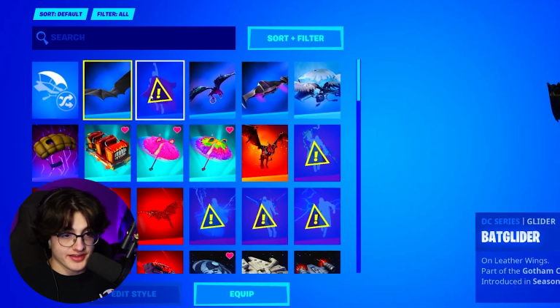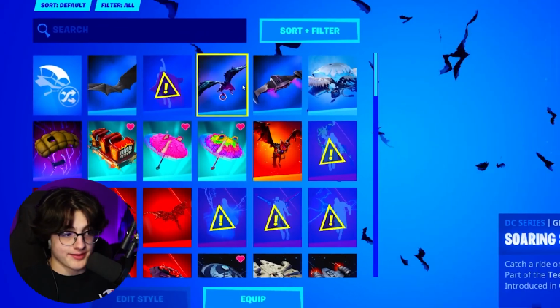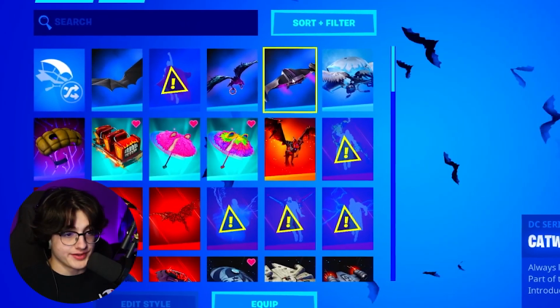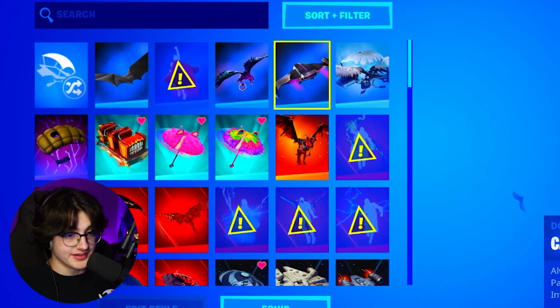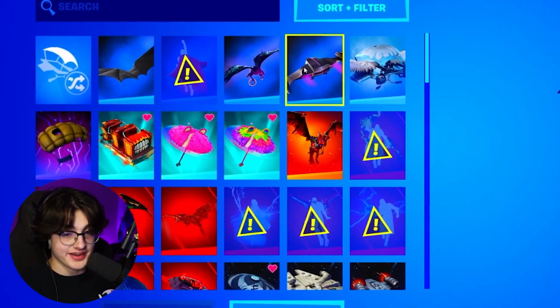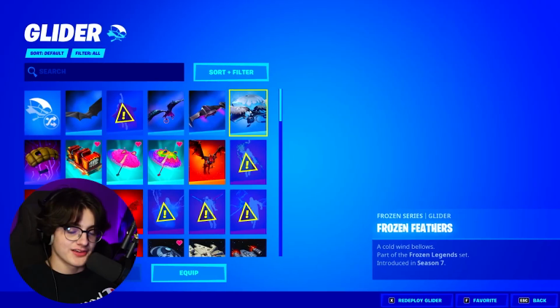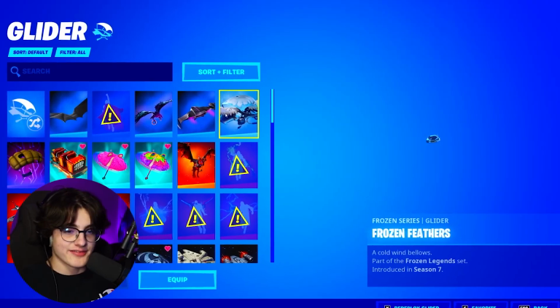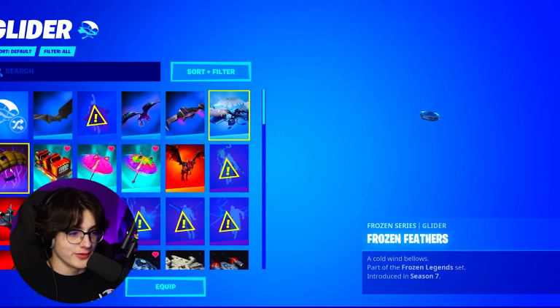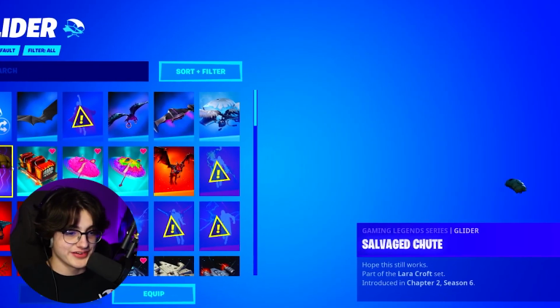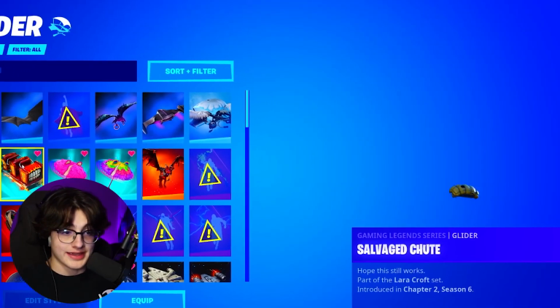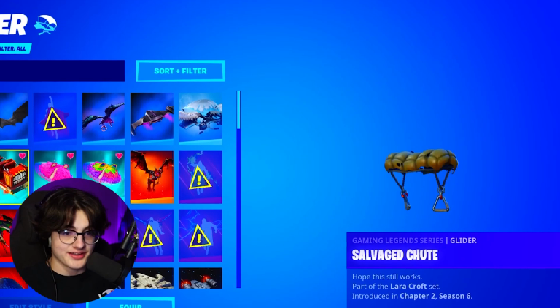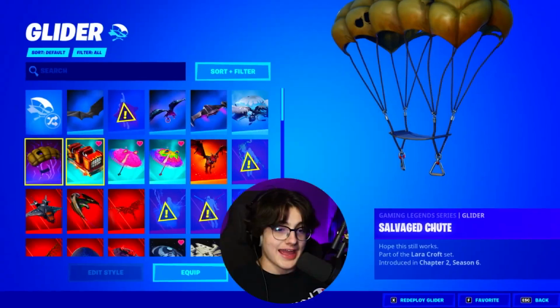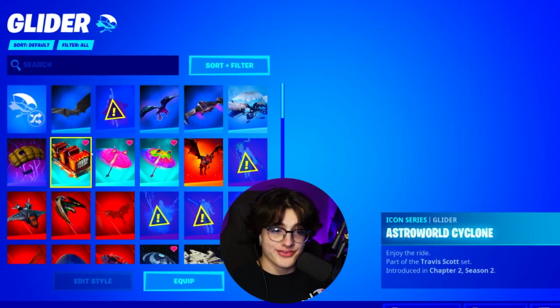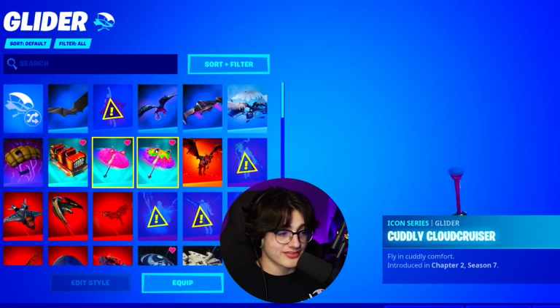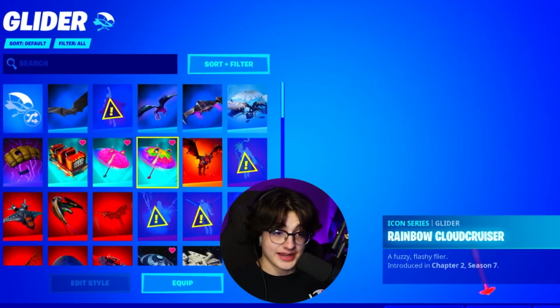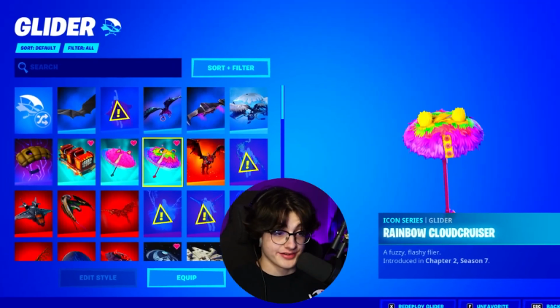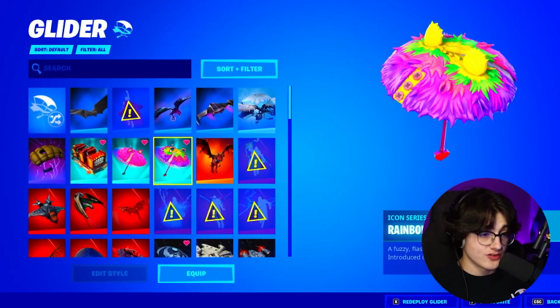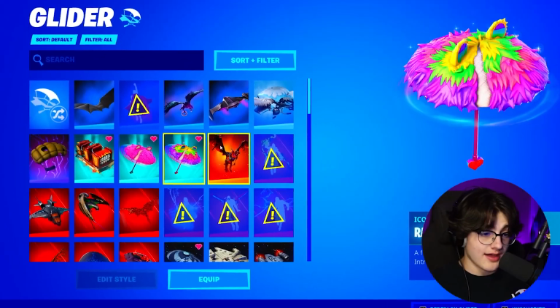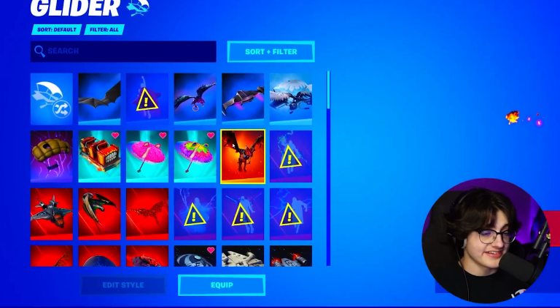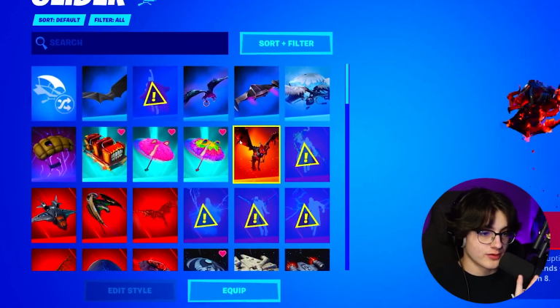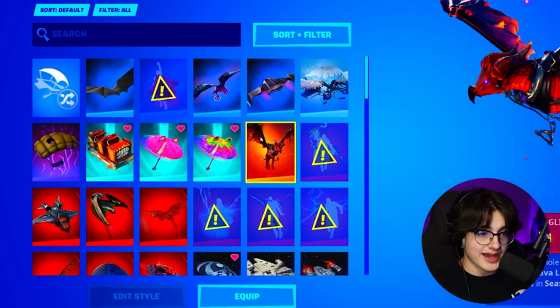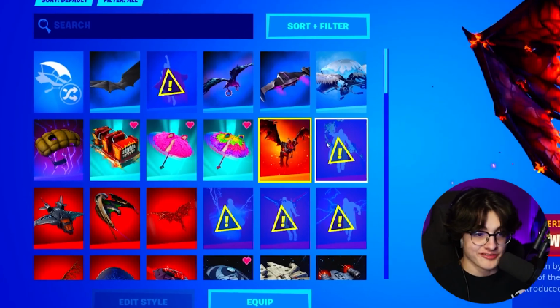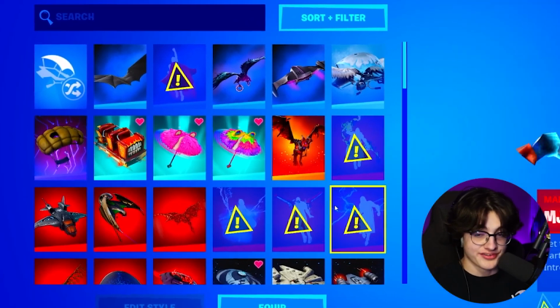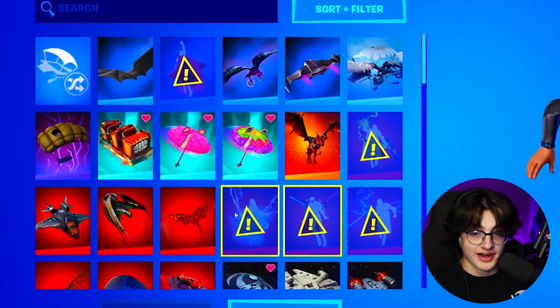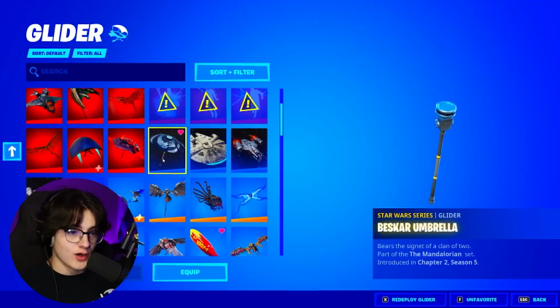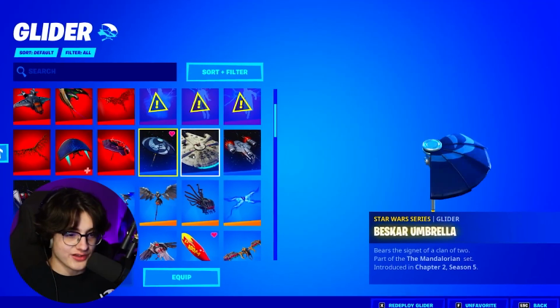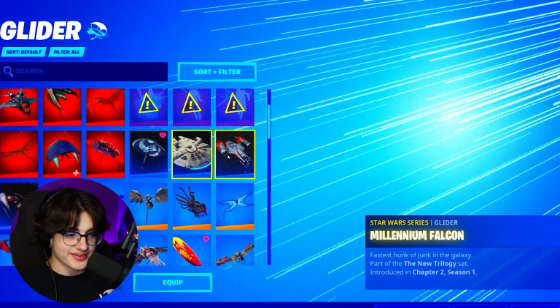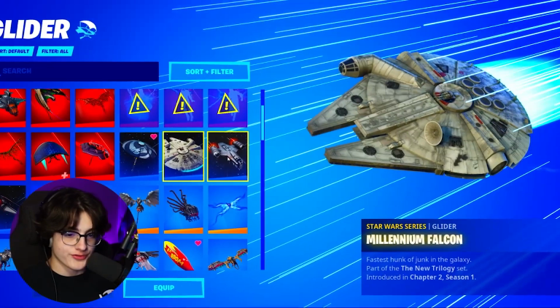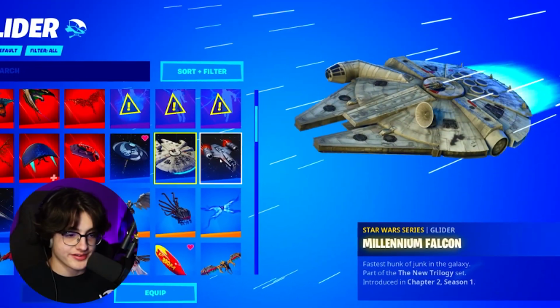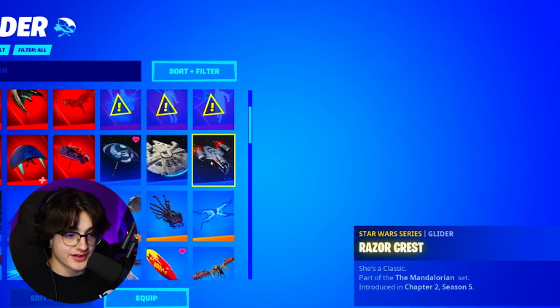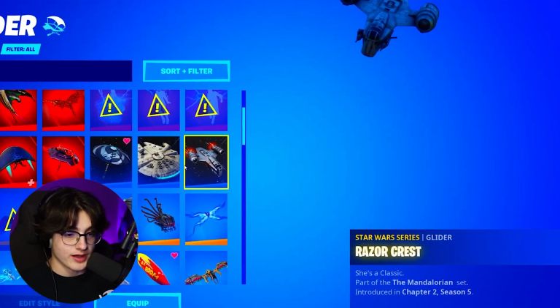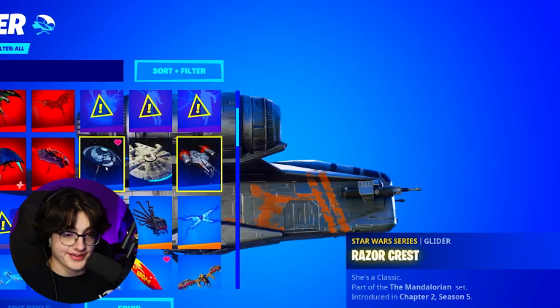He does have around four DC Series gliders. He also does have one Frozen Series, one Gaming Legends, and three Icon Series. He has one Lava Series and around a row and a half of Marvel Series gliders. And he also does have four Star Wars Series gliders as well — very clean.